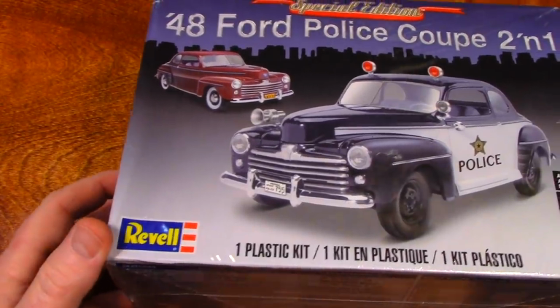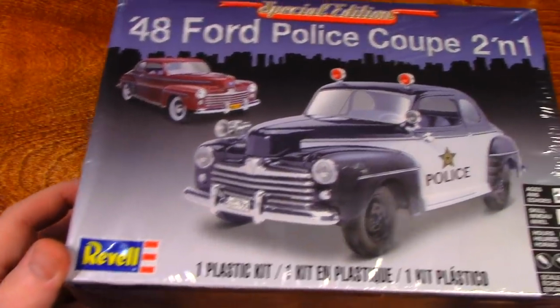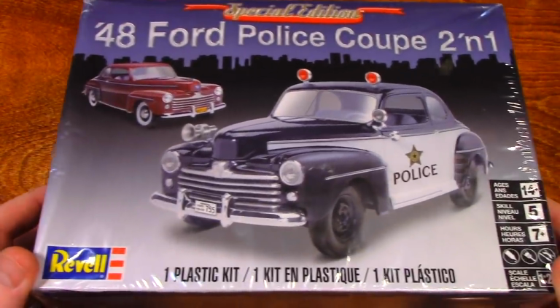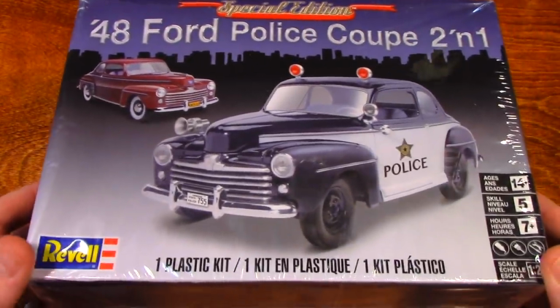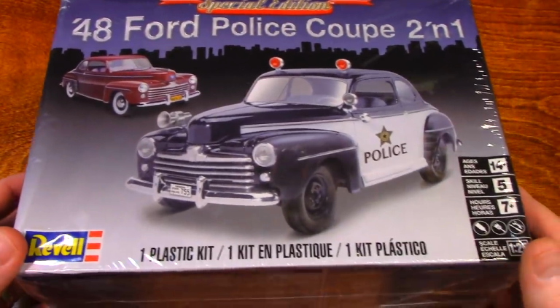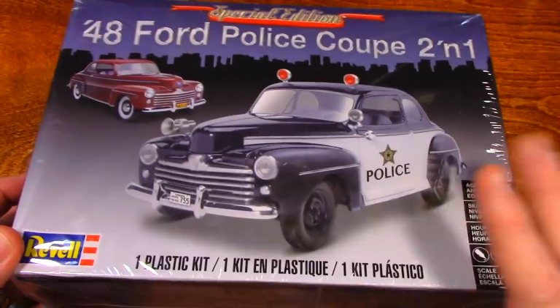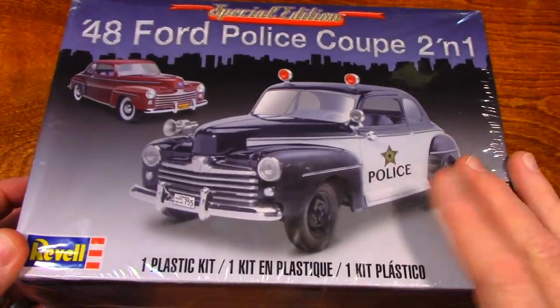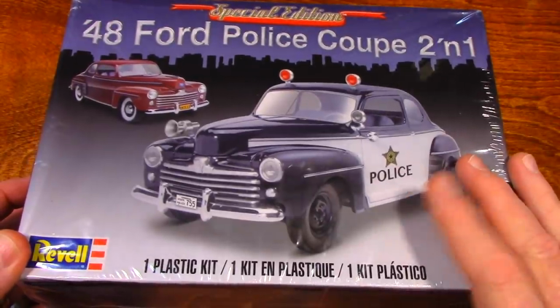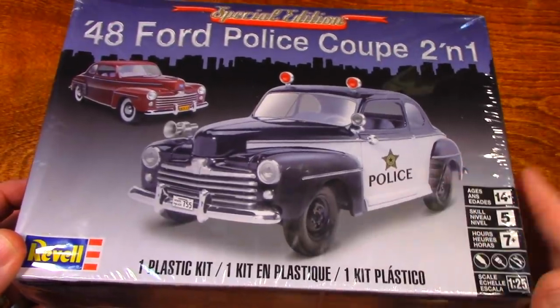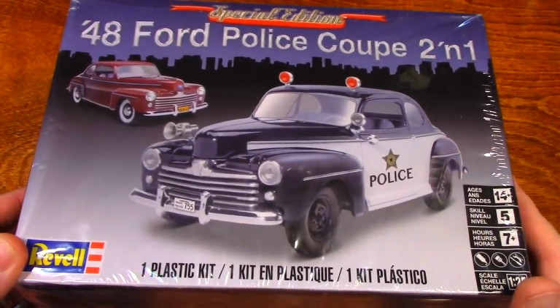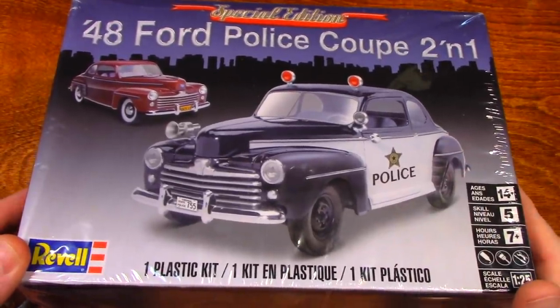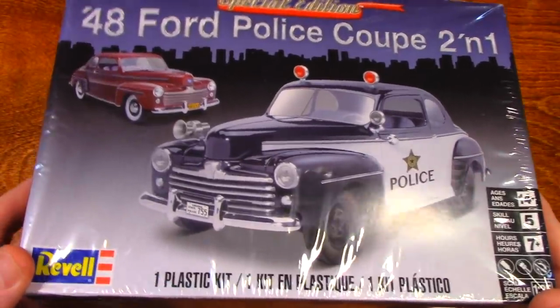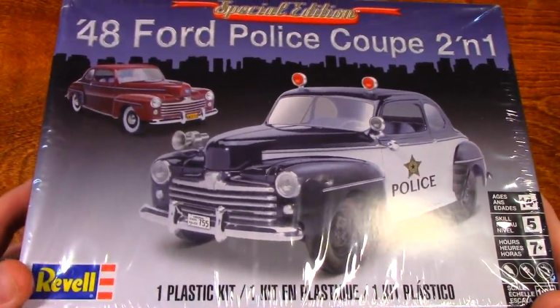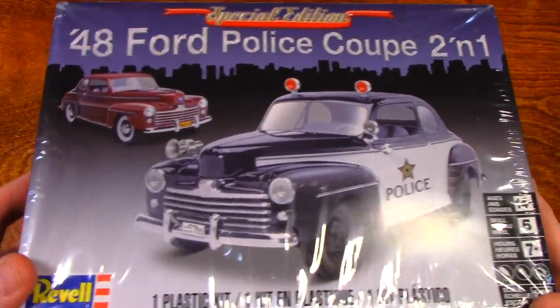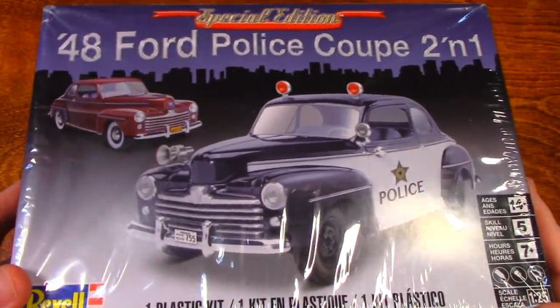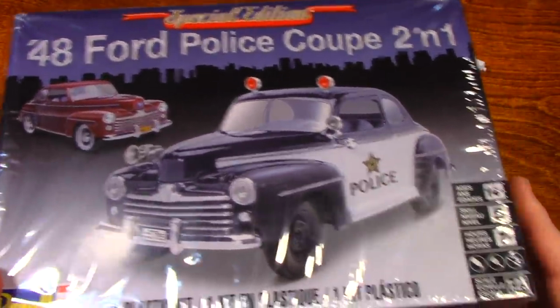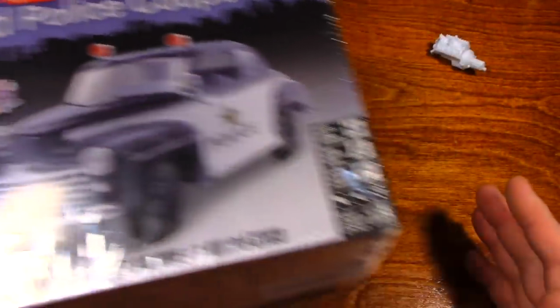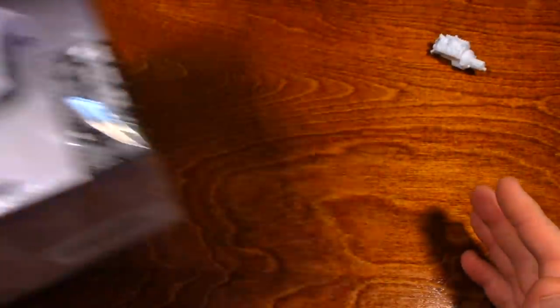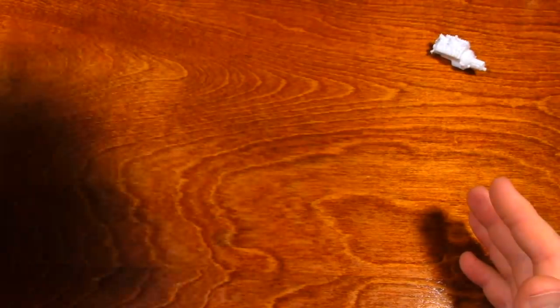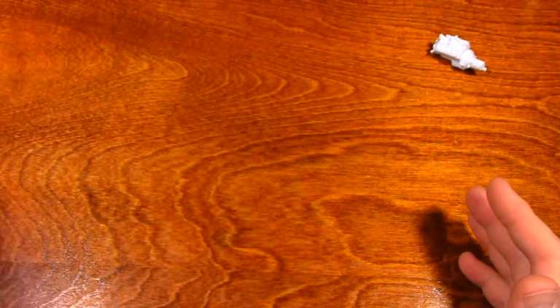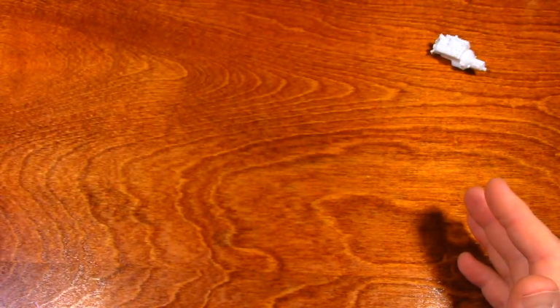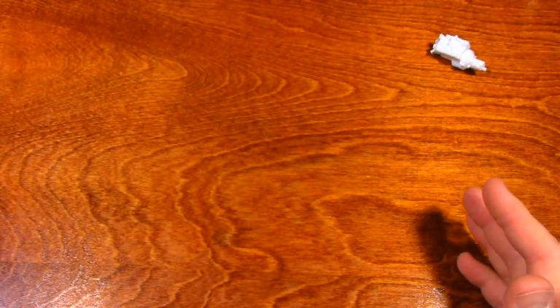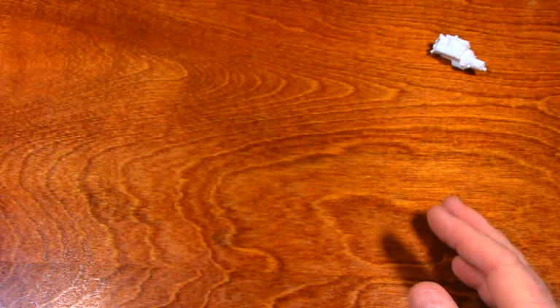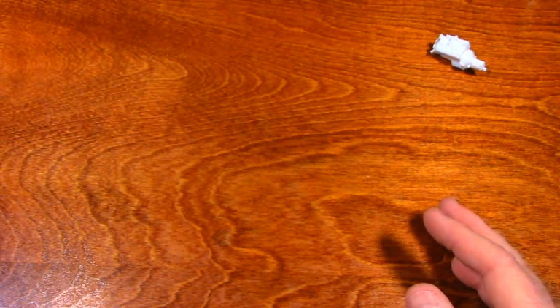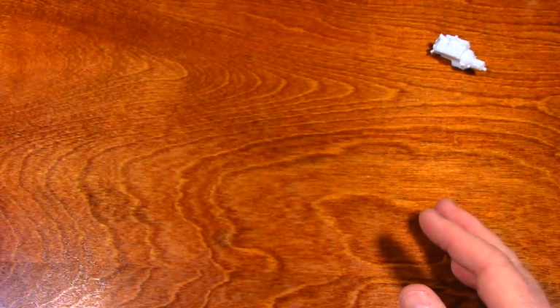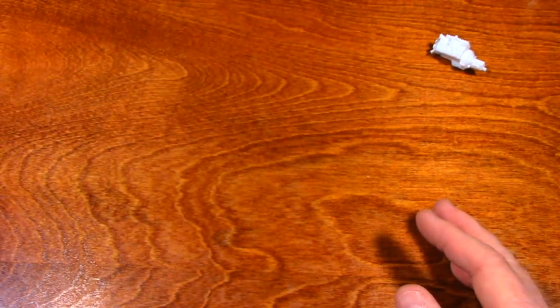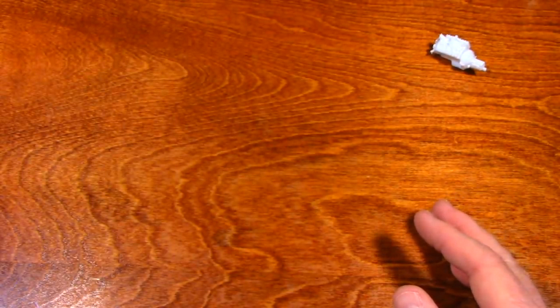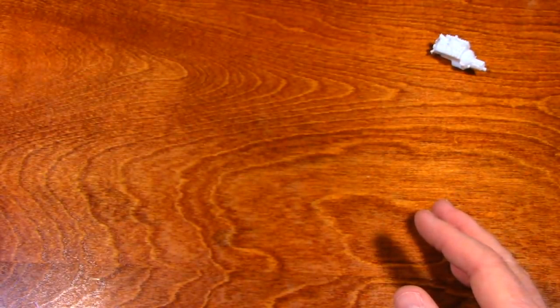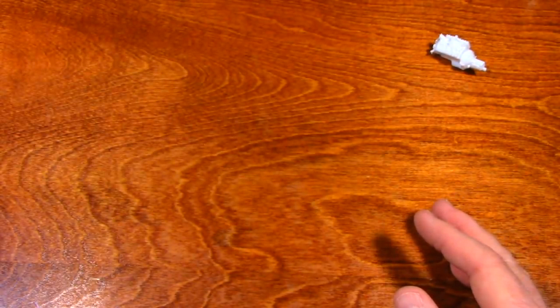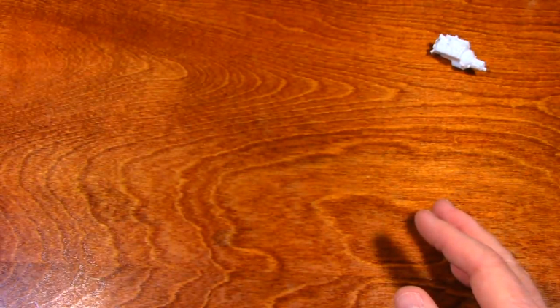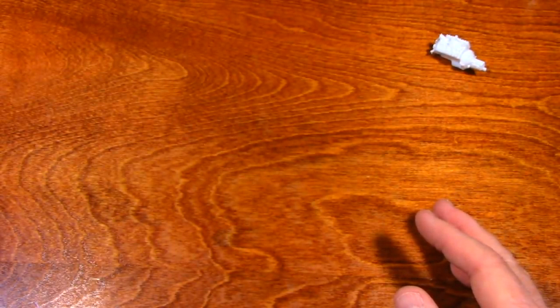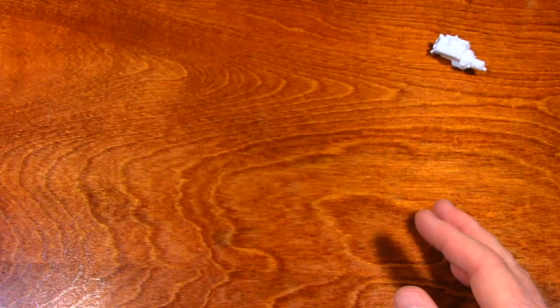I got this for Christmas. It's going to take me a while to build it, but I tend not to get in a hurry on things like that.